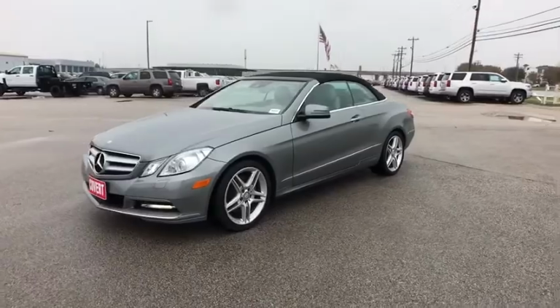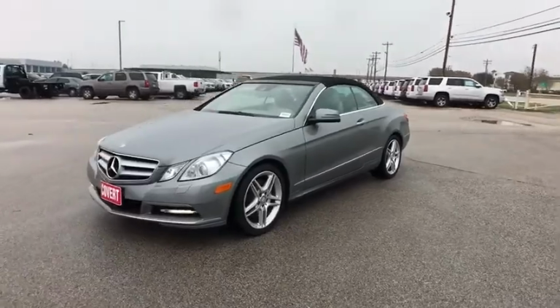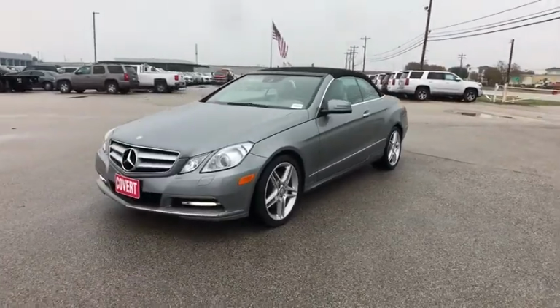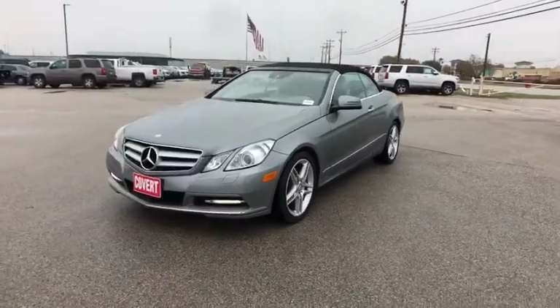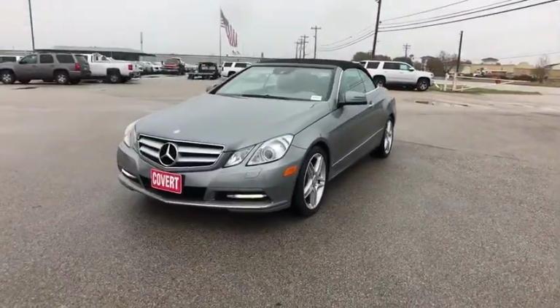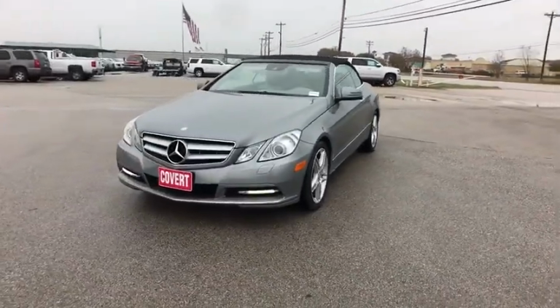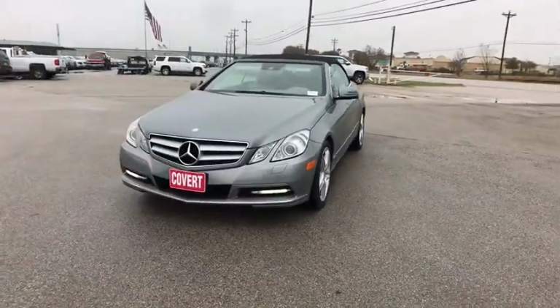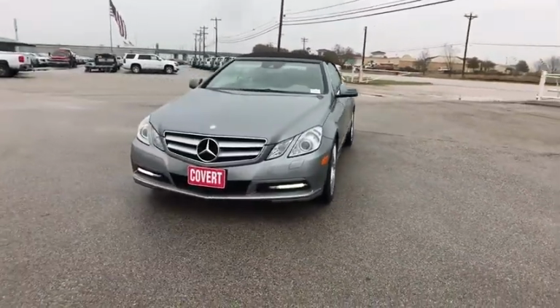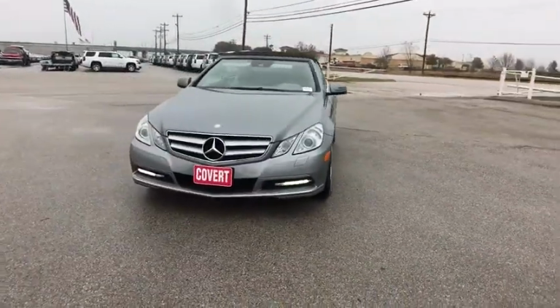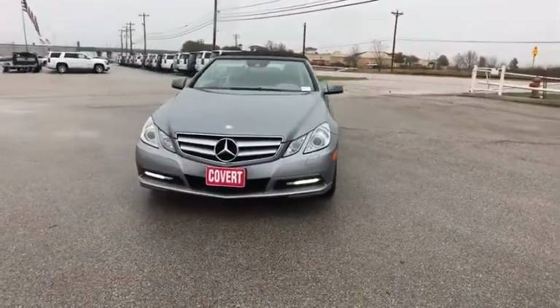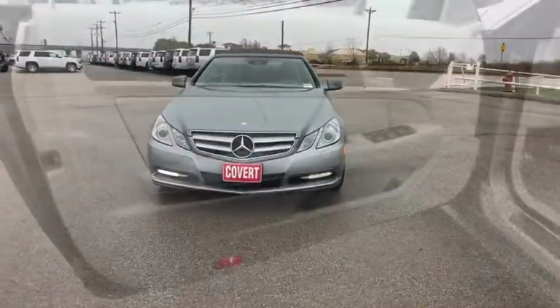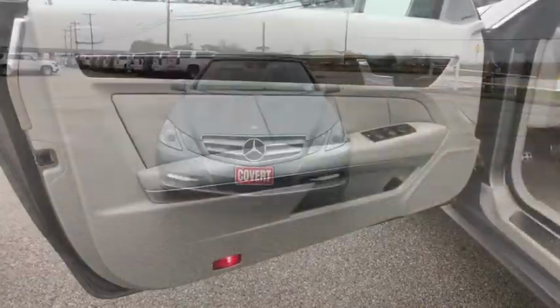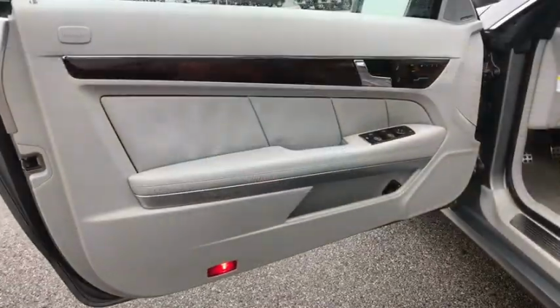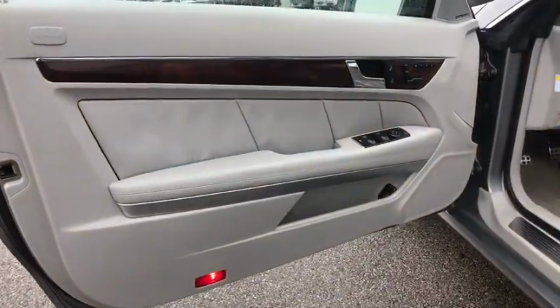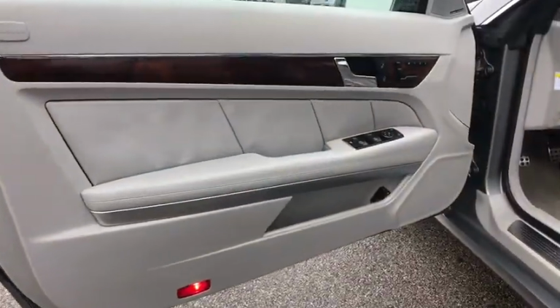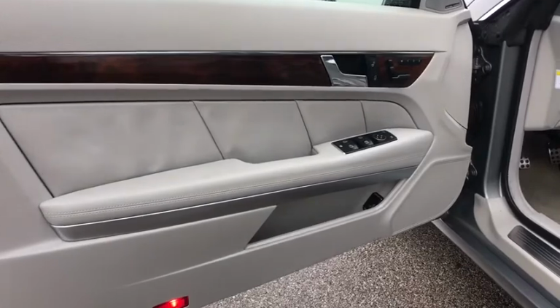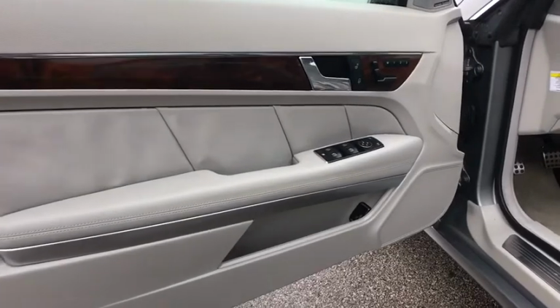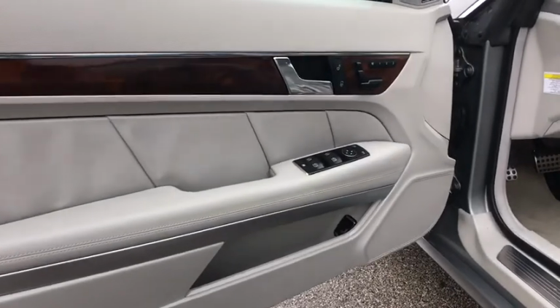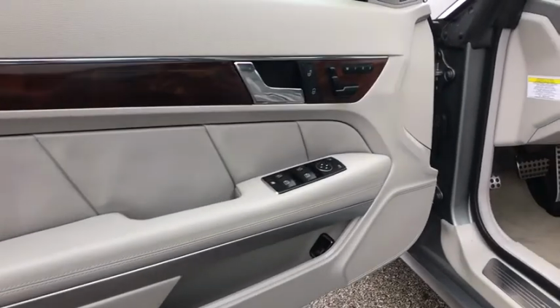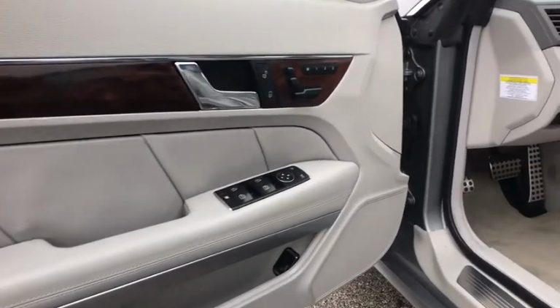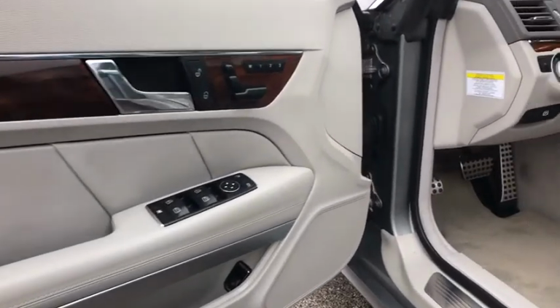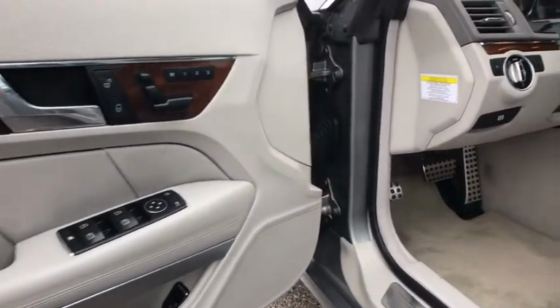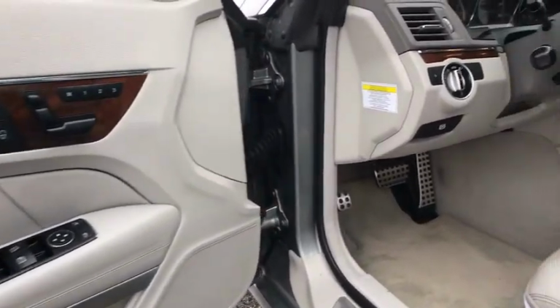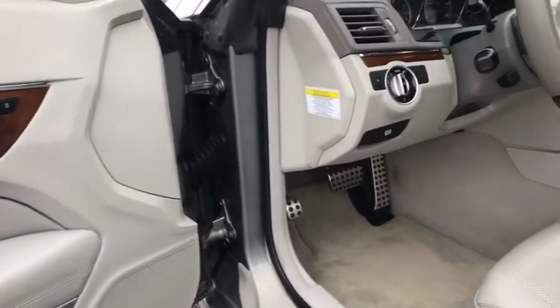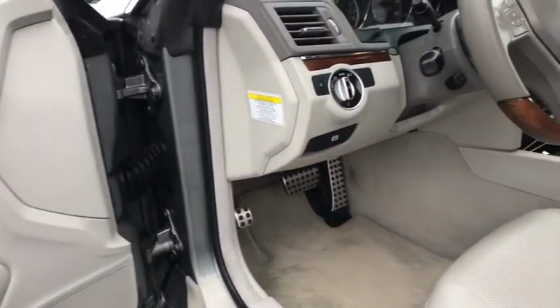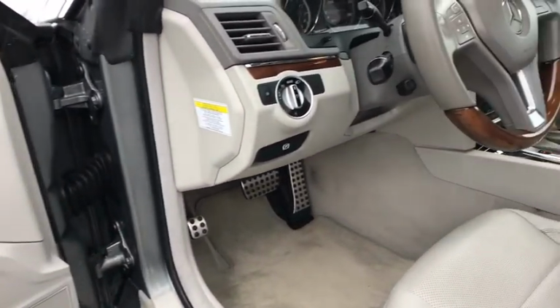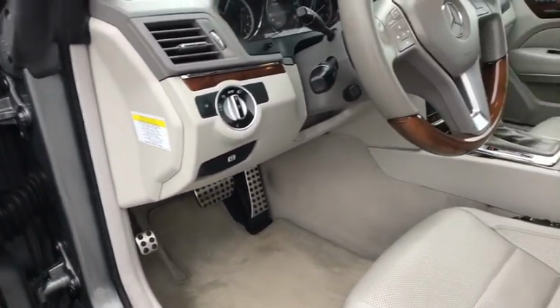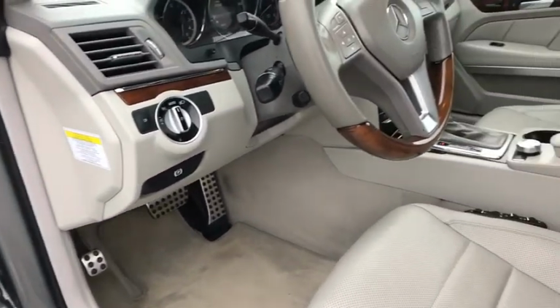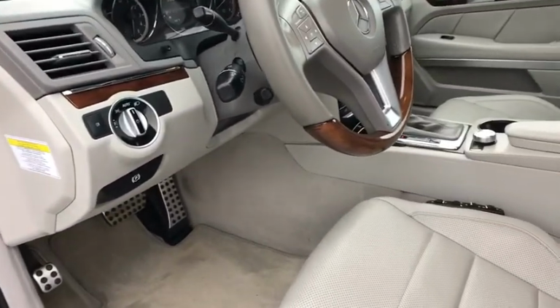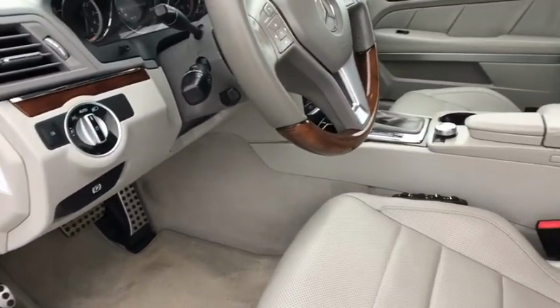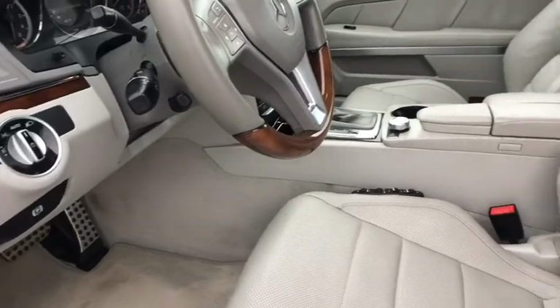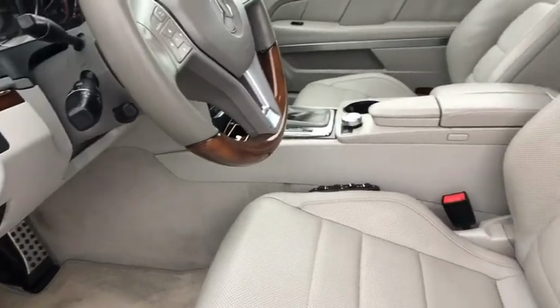Floor mats, four-wheel disc brakes, cruise control, auto-dimming rear-view mirror, aluminum wheels, rear defrost, climate control, AM-FM stereo radio, universal garage door opener.